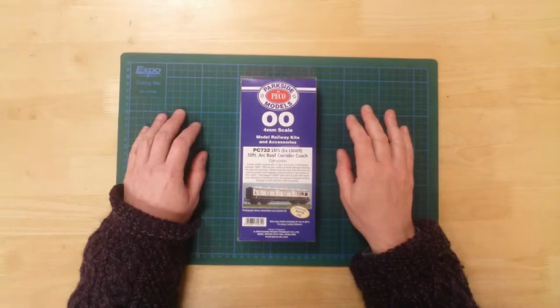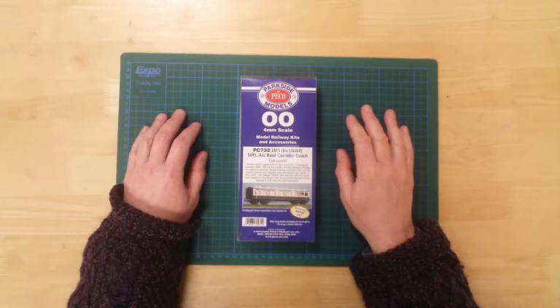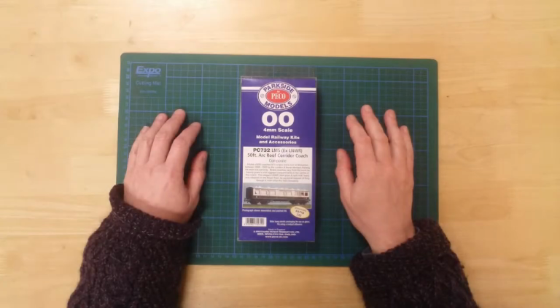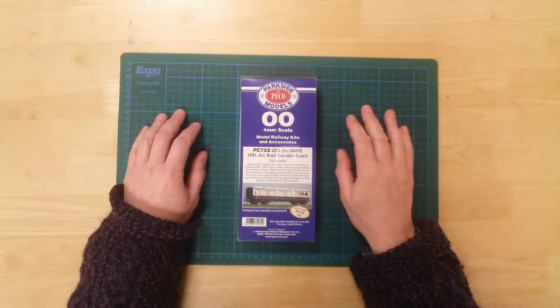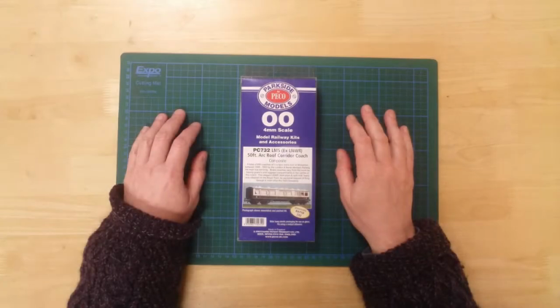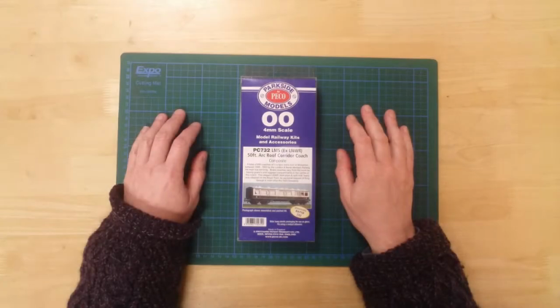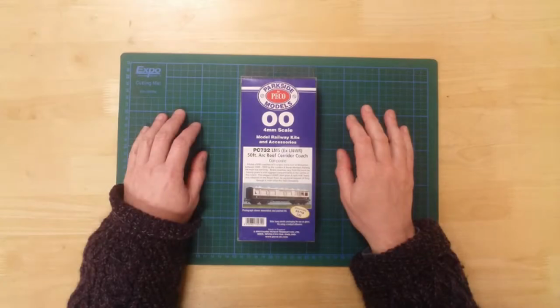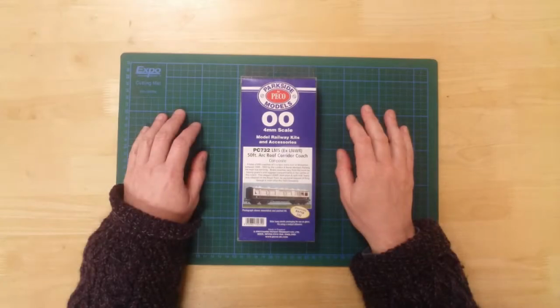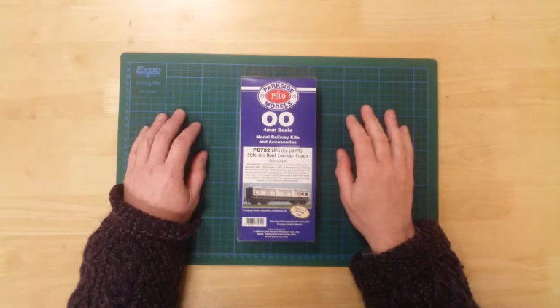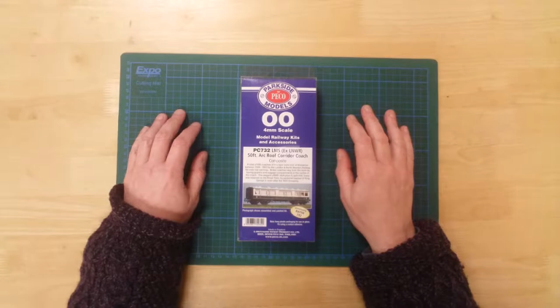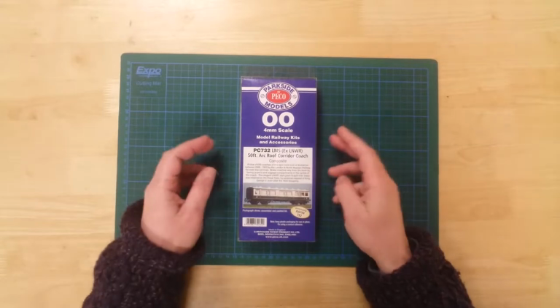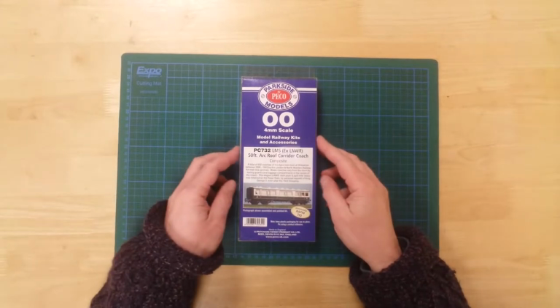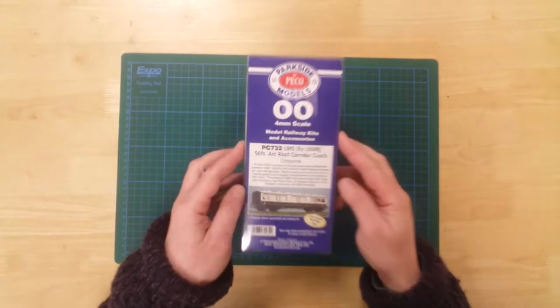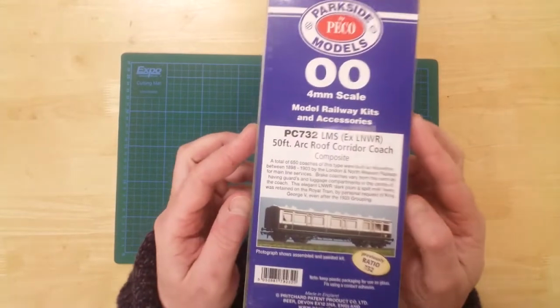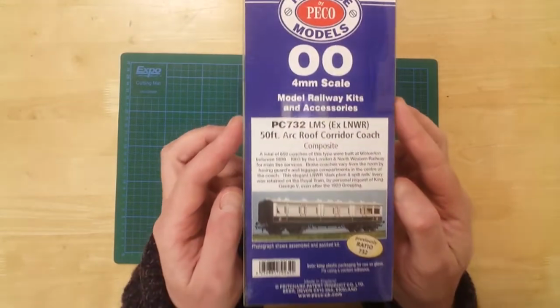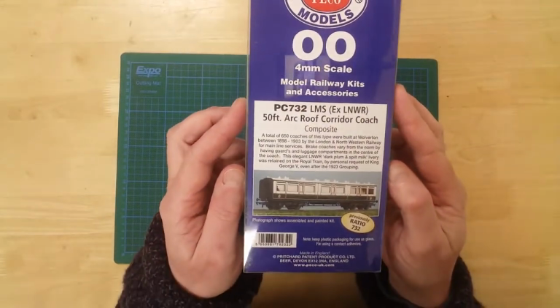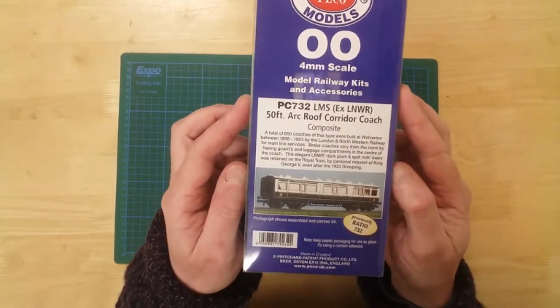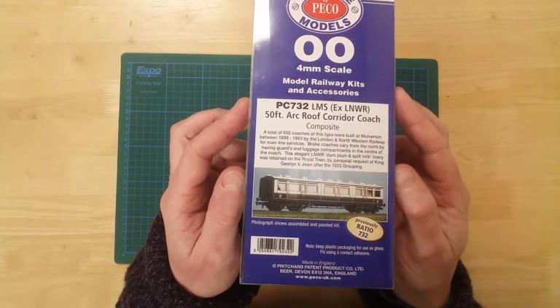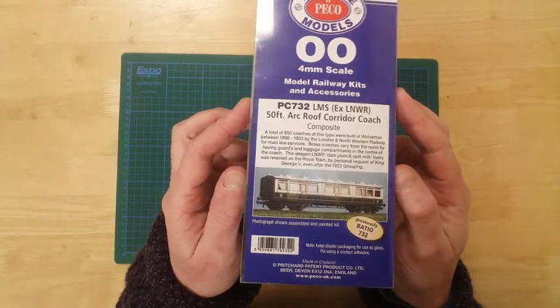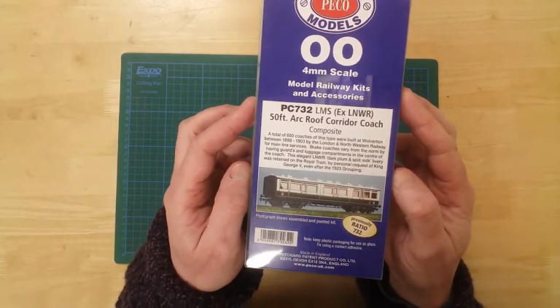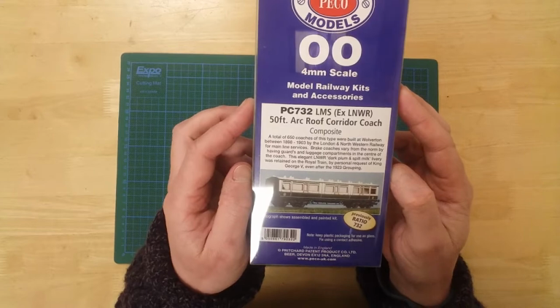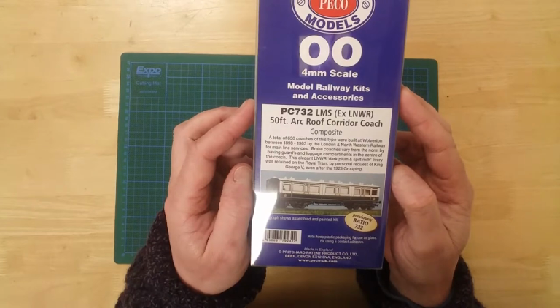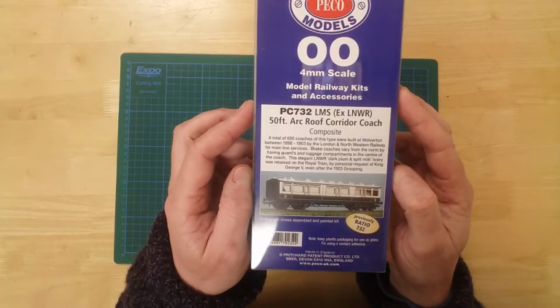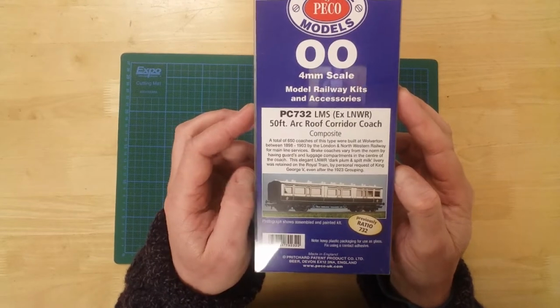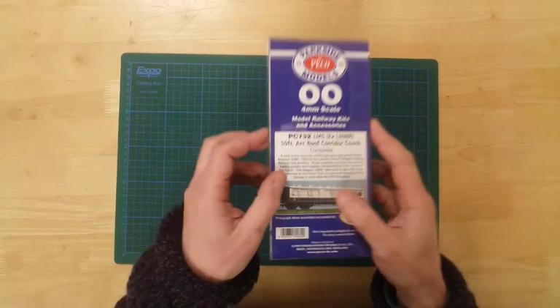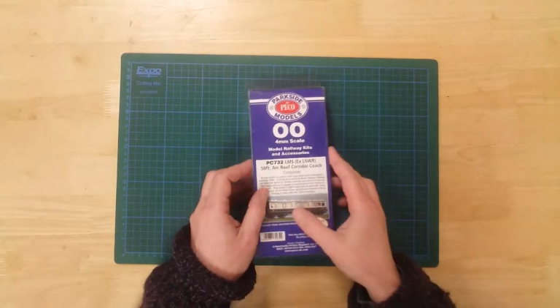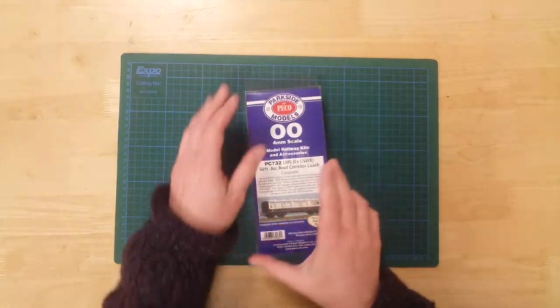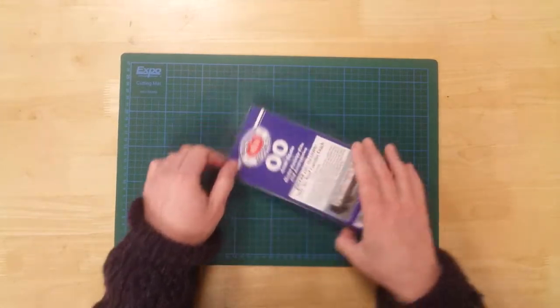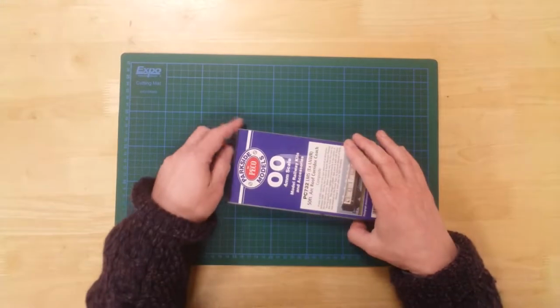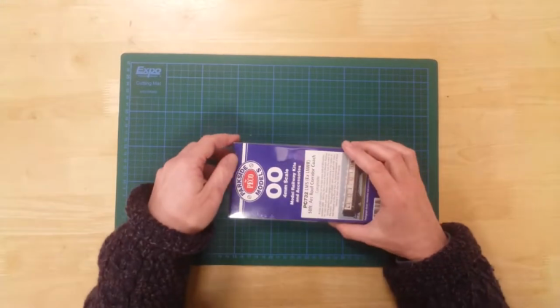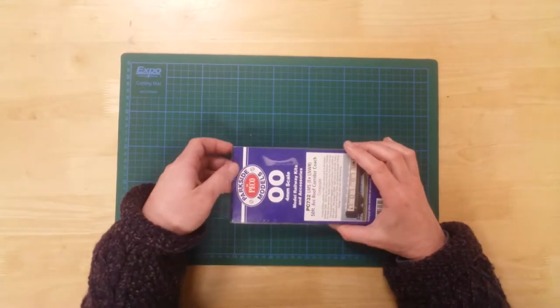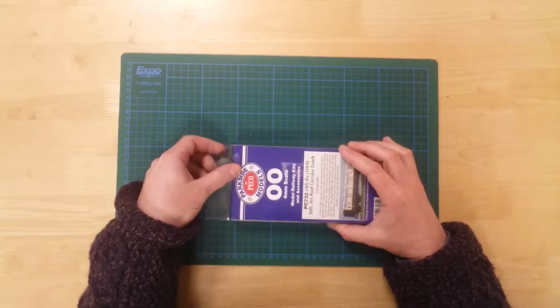This is a model of a 50-foot LMS XLNWR arc roof composite corridor coach by Parkside Models in OO gauge. It is a plastic kit that requires assembly and painting.